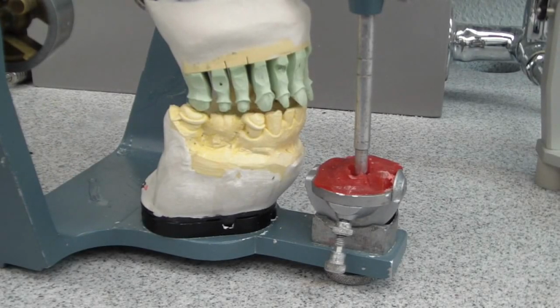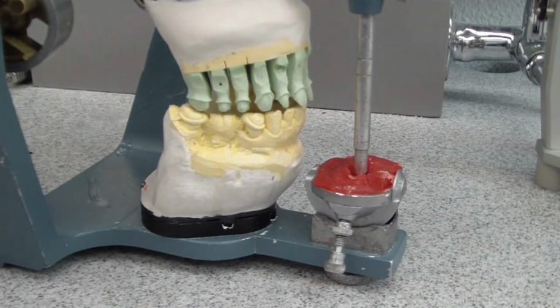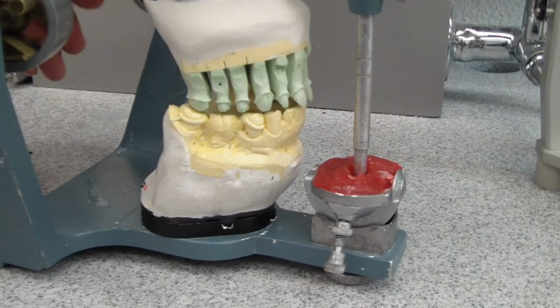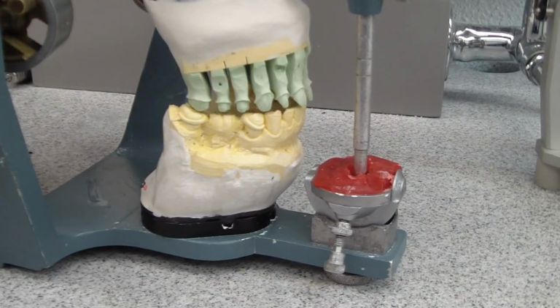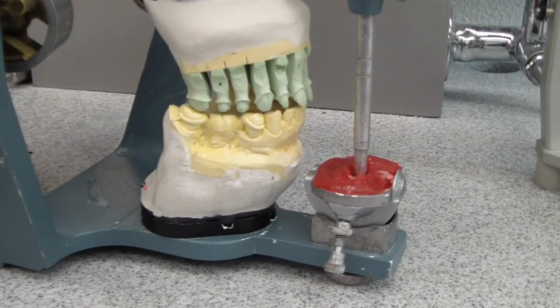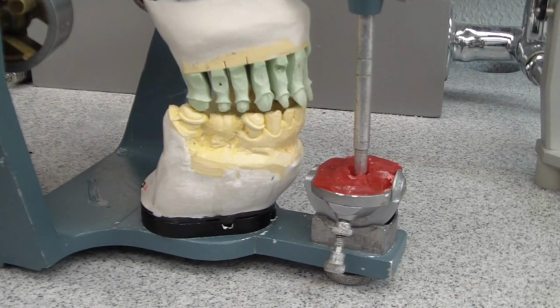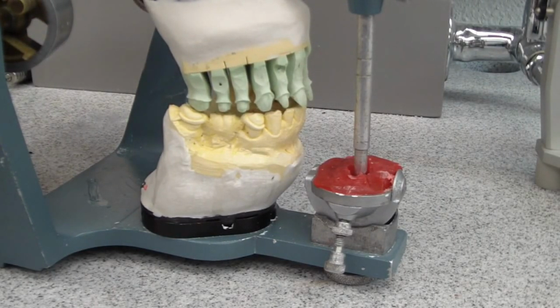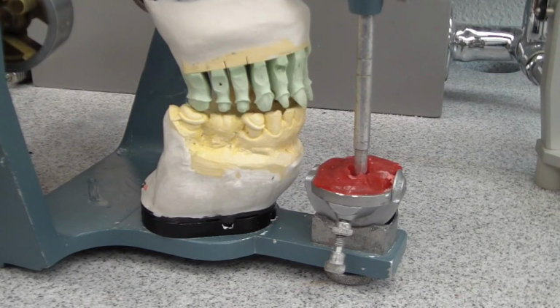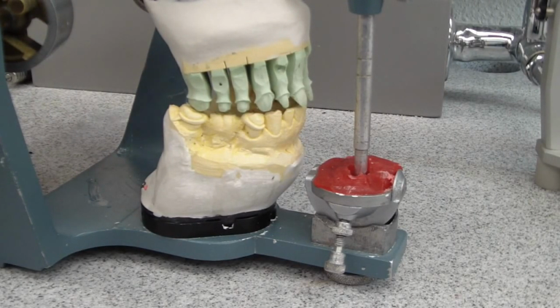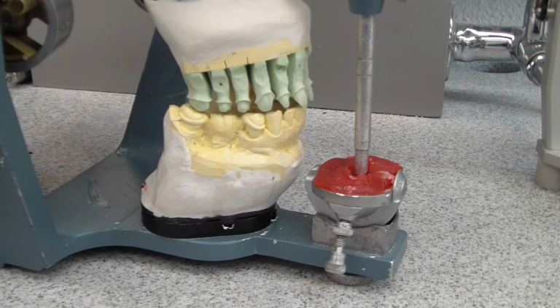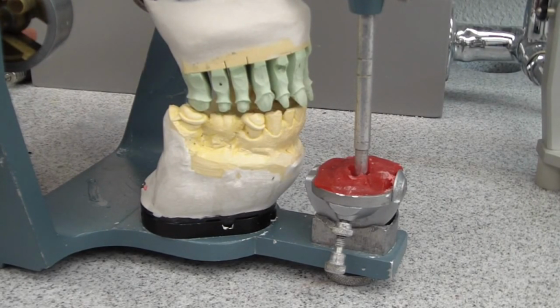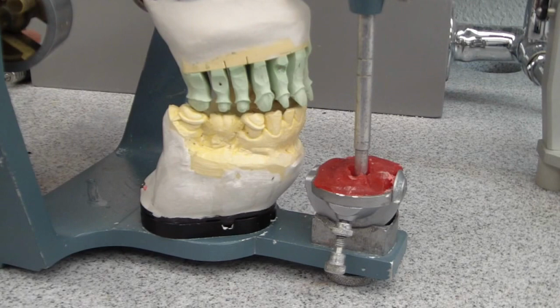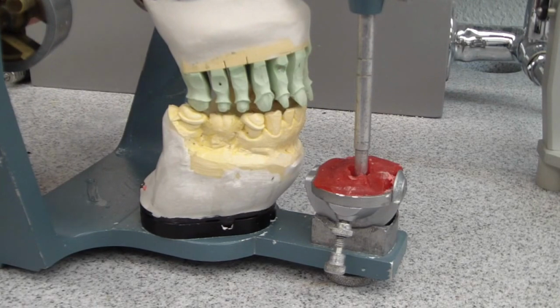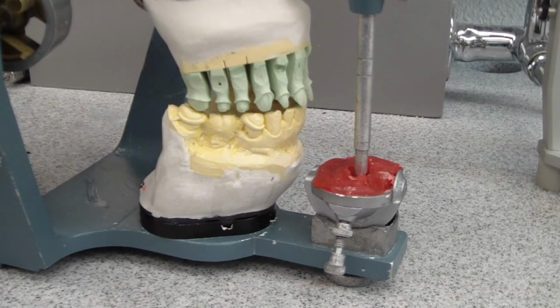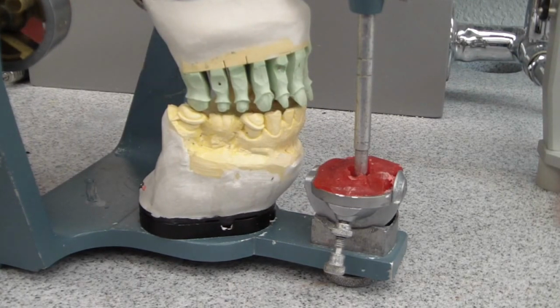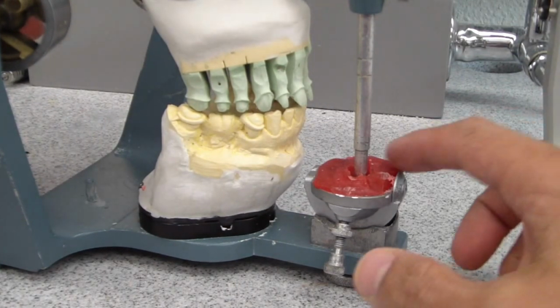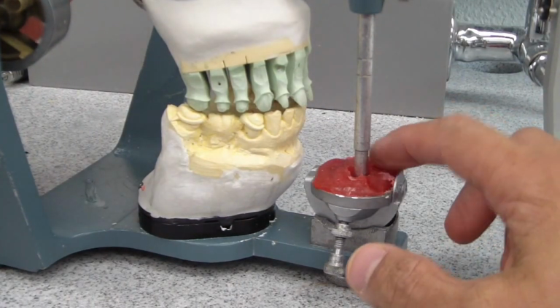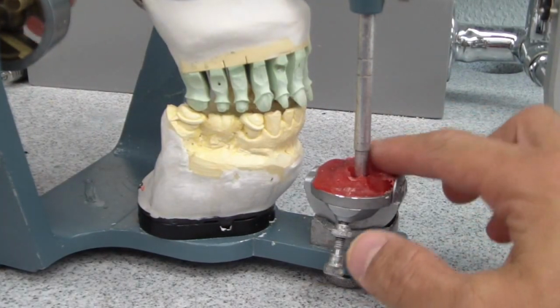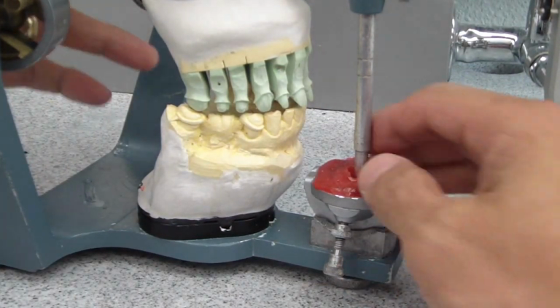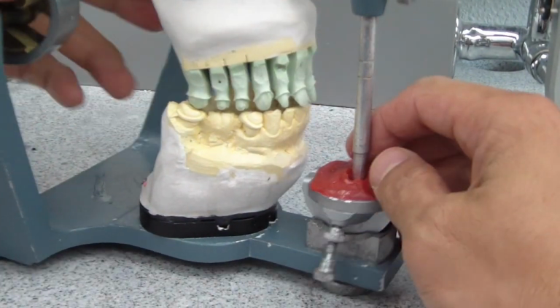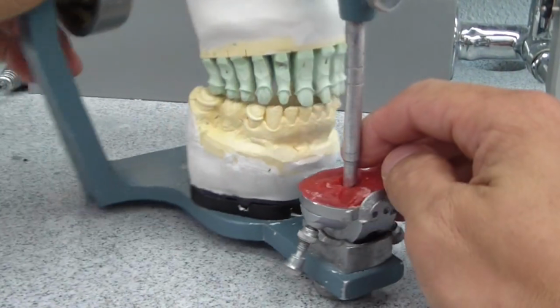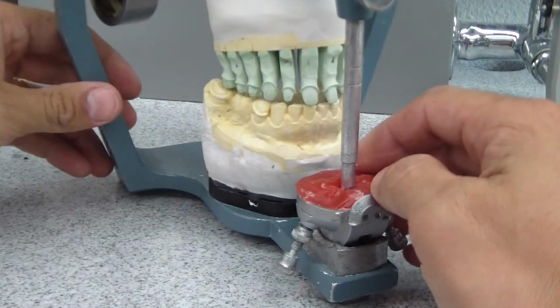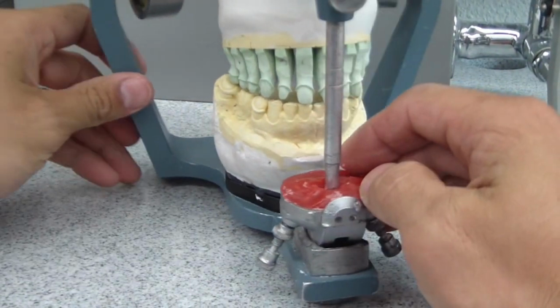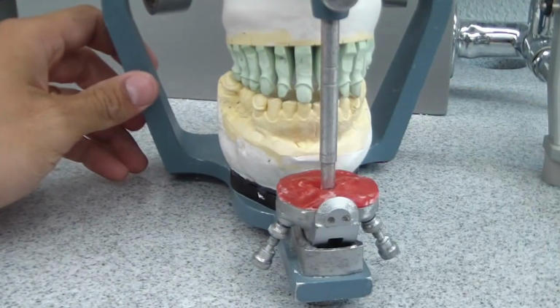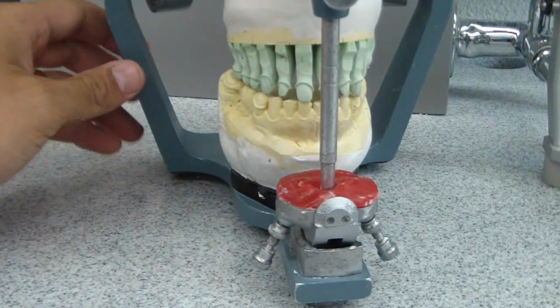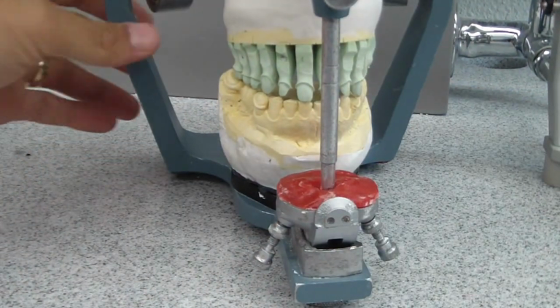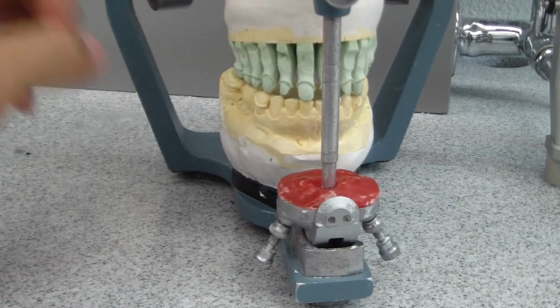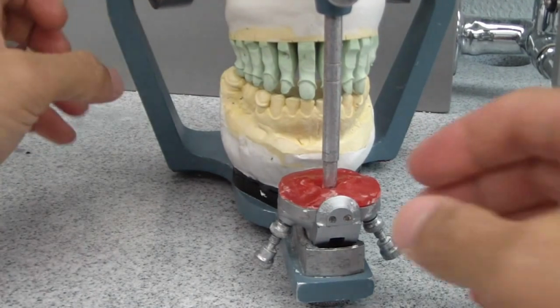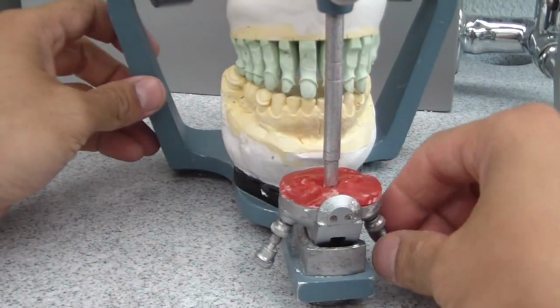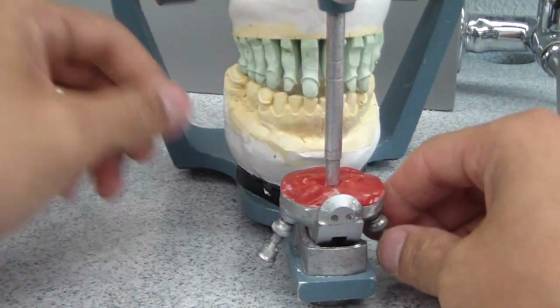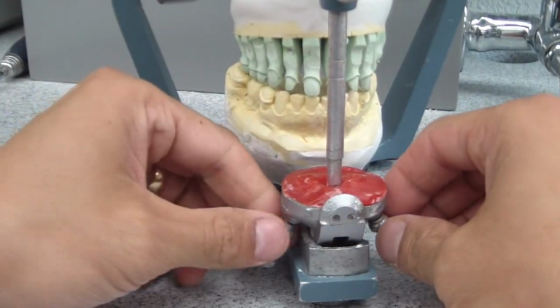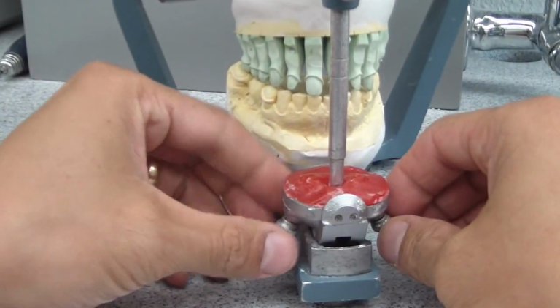Hey folks, AshleyAllThingsNature.com. So we just finished fabricating a custom incisal guide table, which is this little red friend on the mechanical incisal table, this Hanno Articulator.